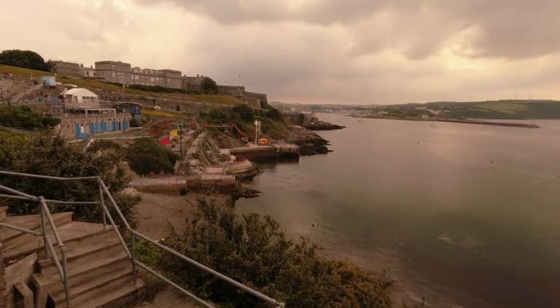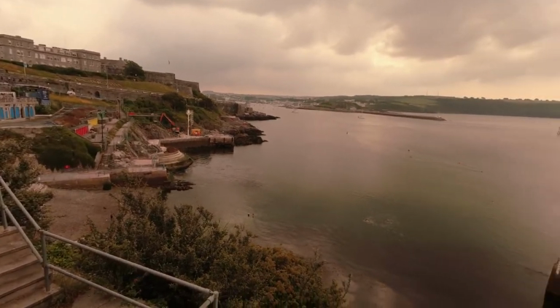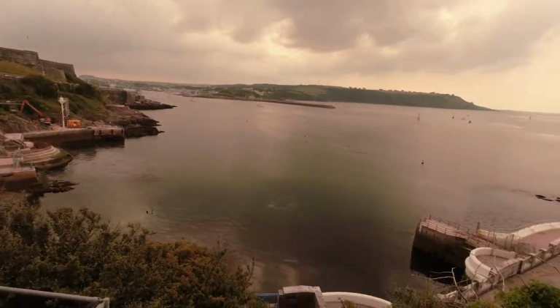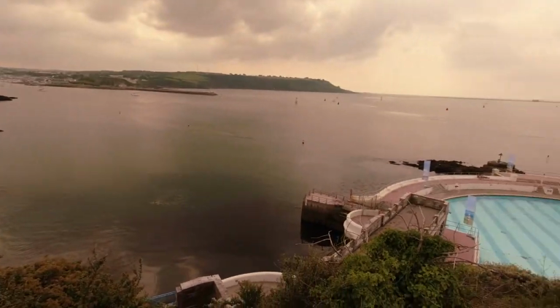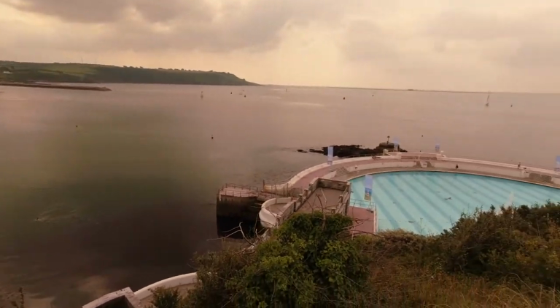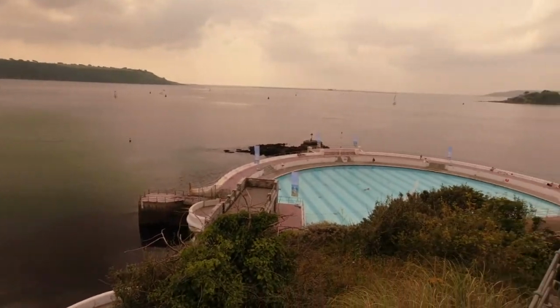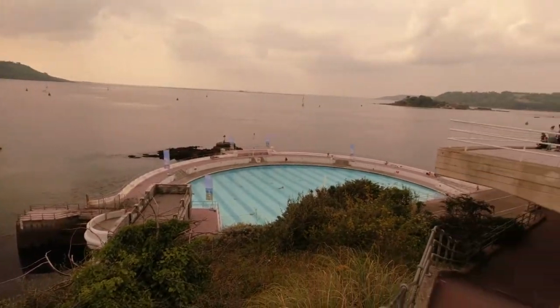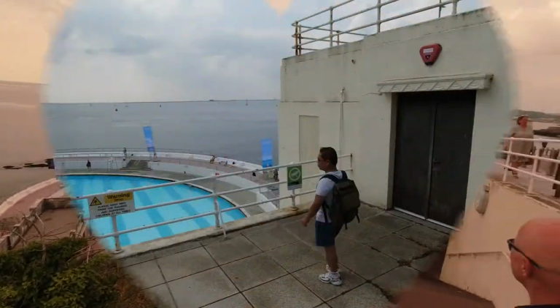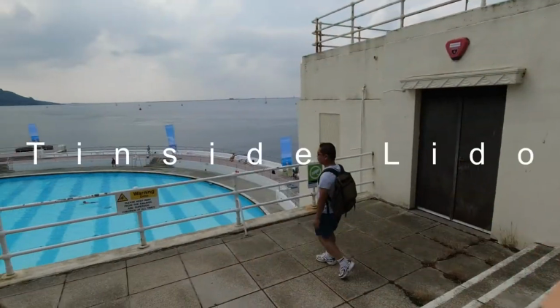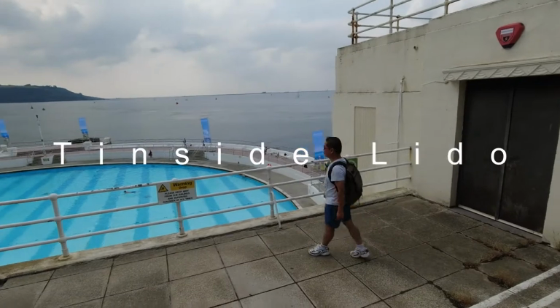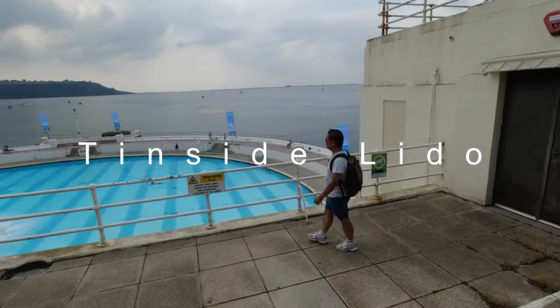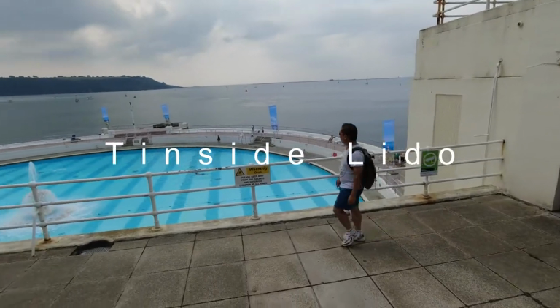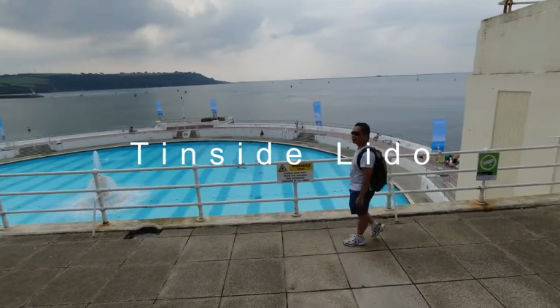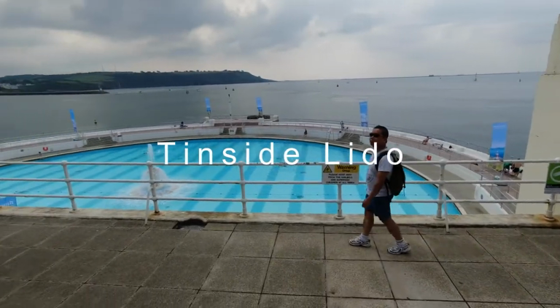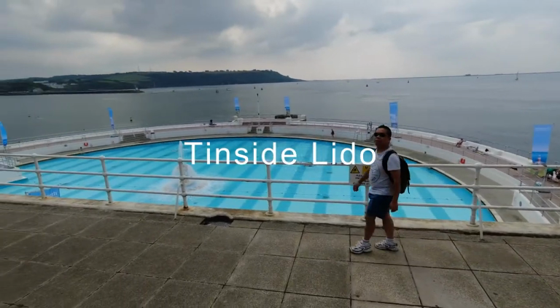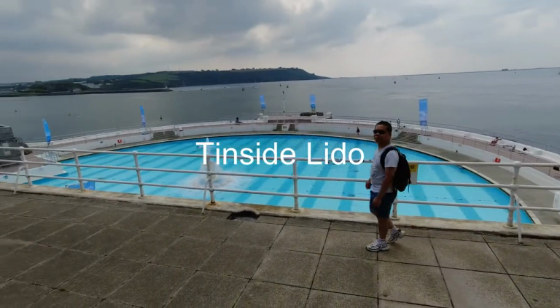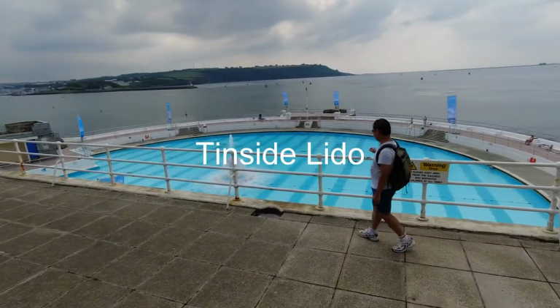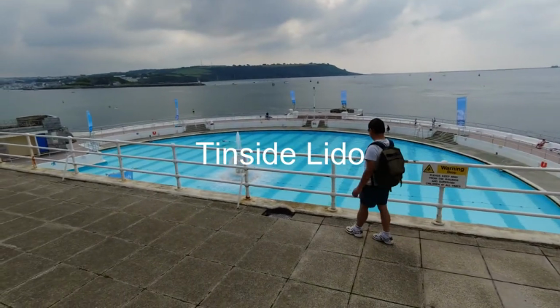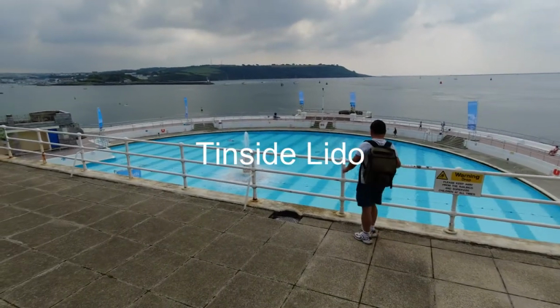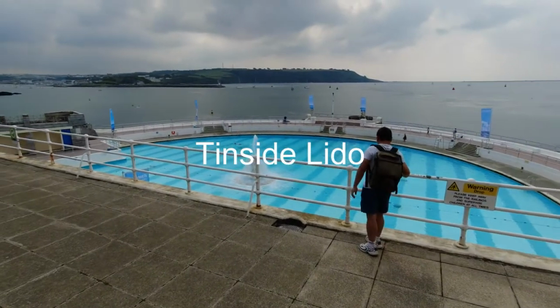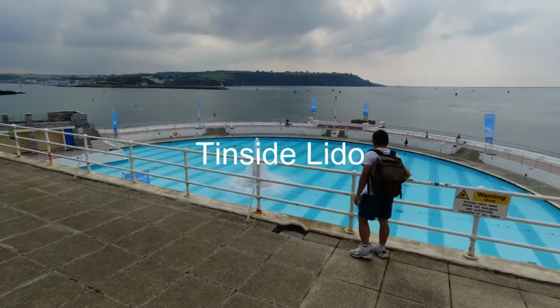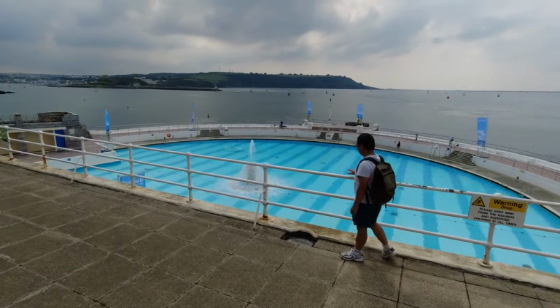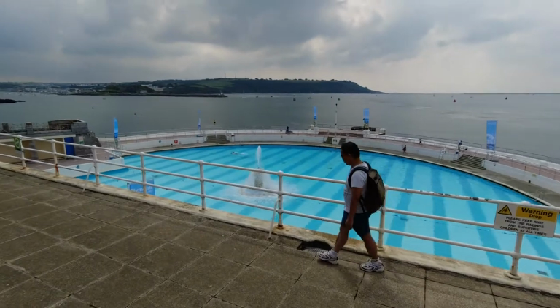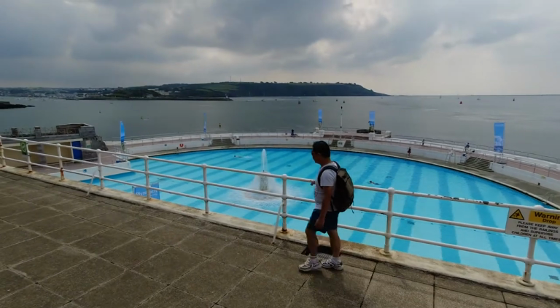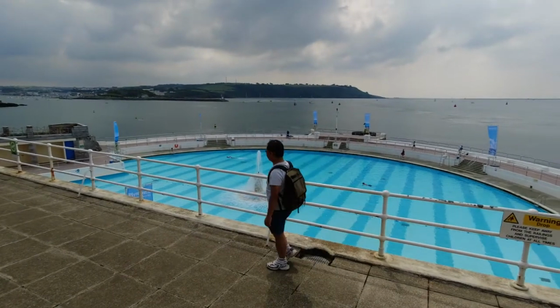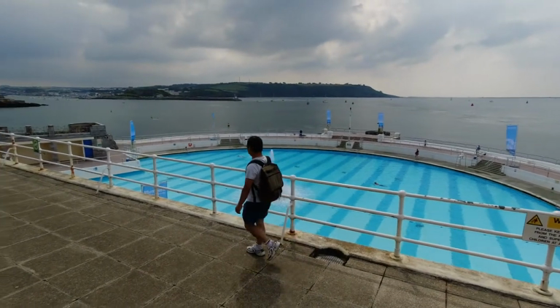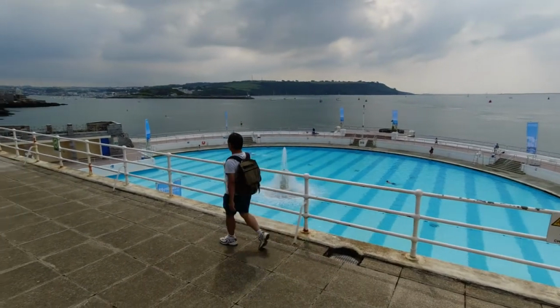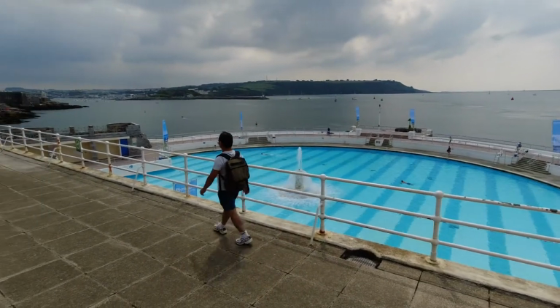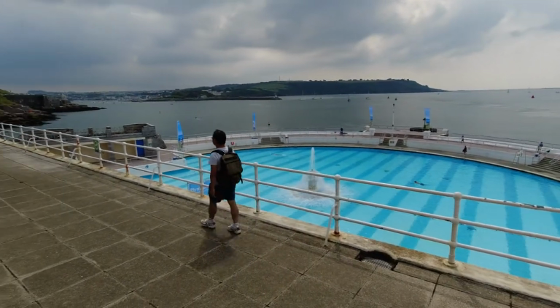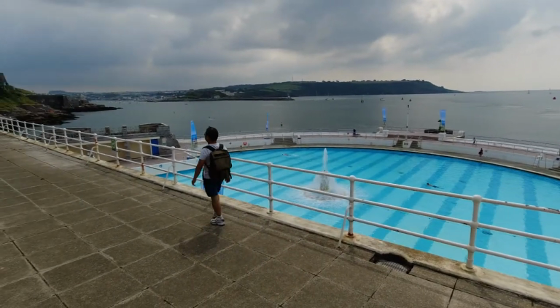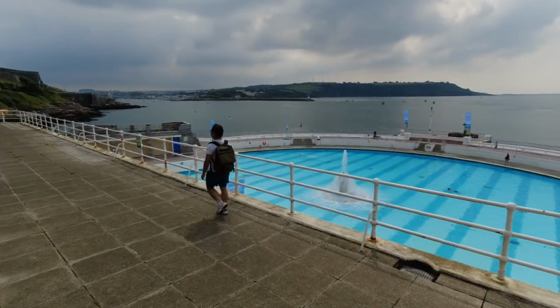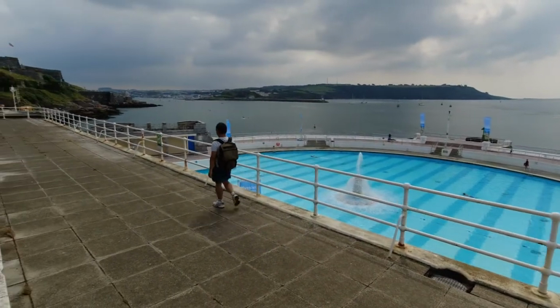It's a beautiful seaside, fantastic! We are by the sea seeing the beautiful Lido. Only one person swimming there, but it is cold maybe.